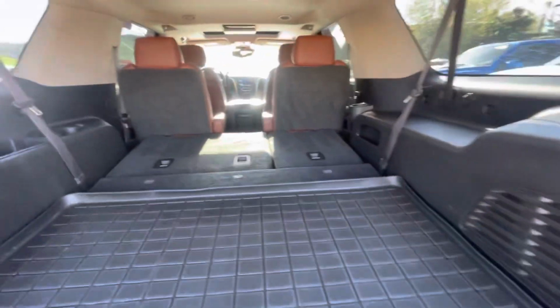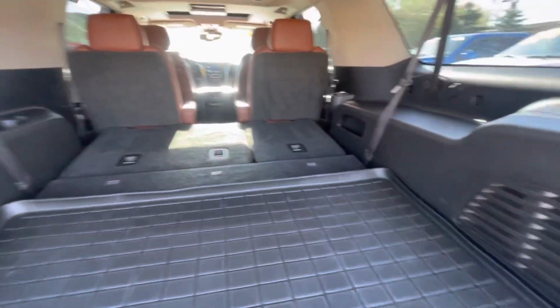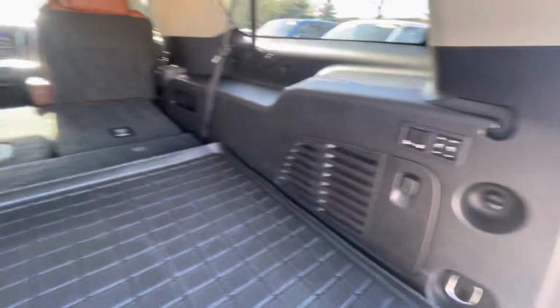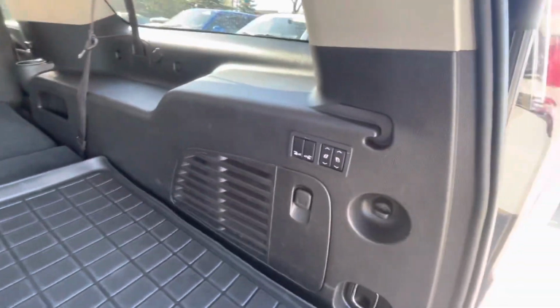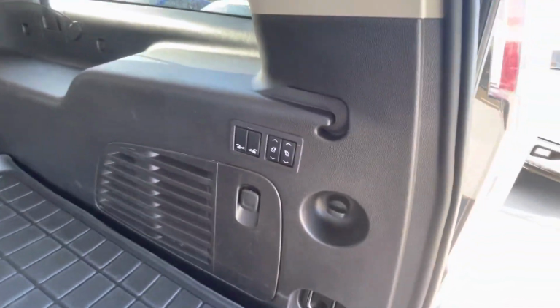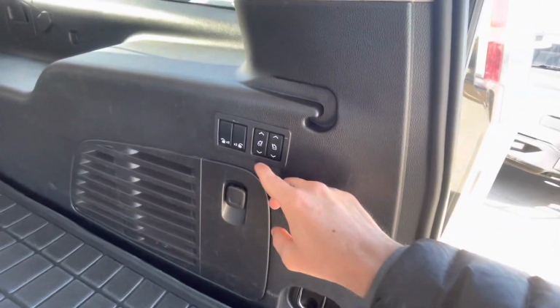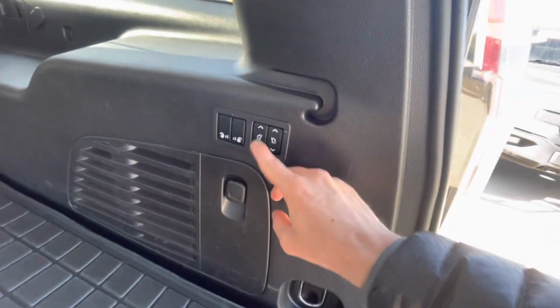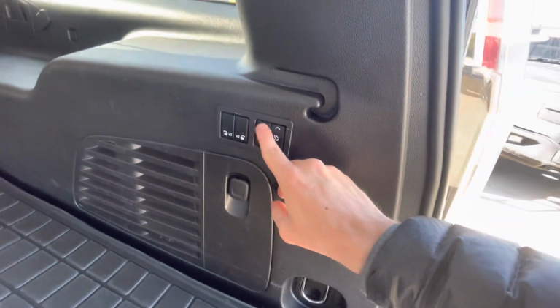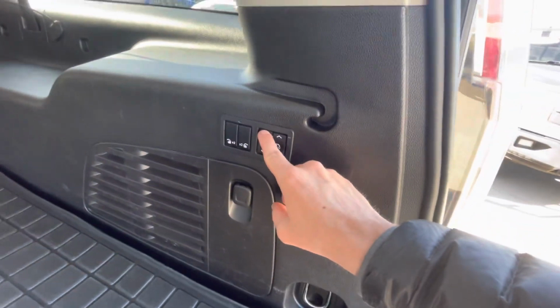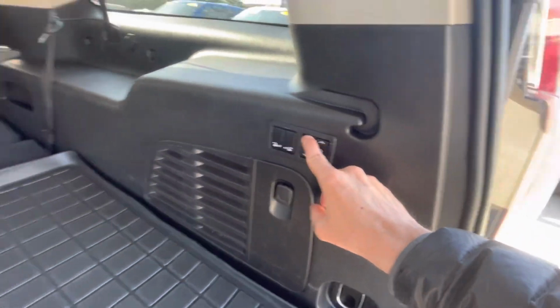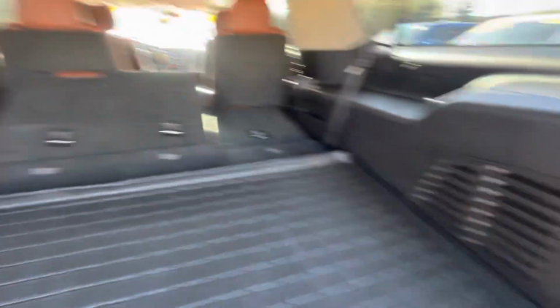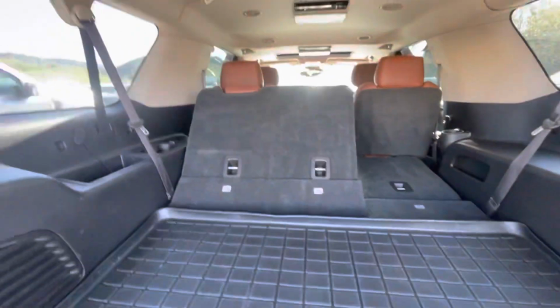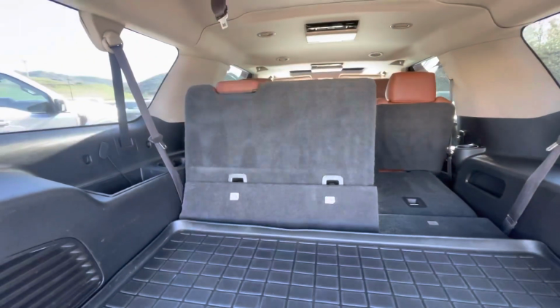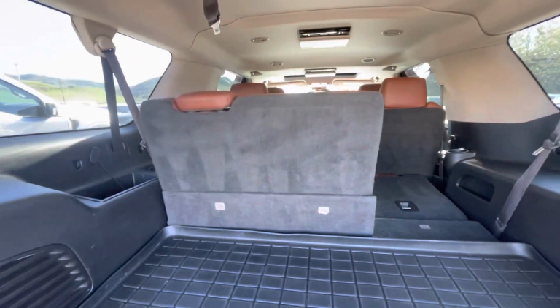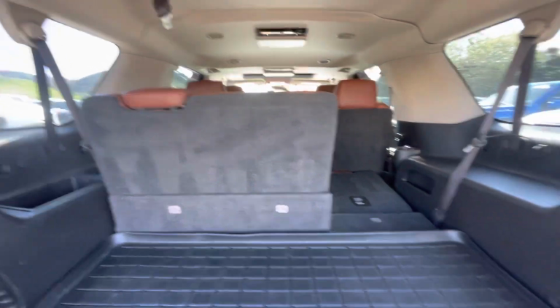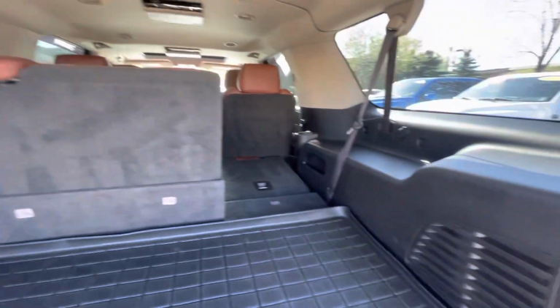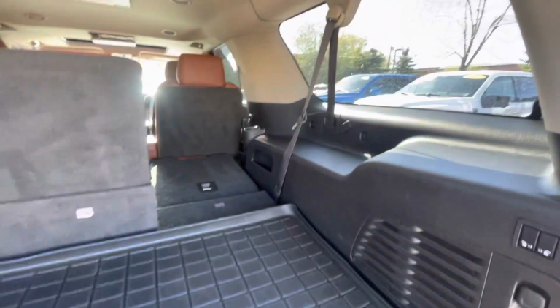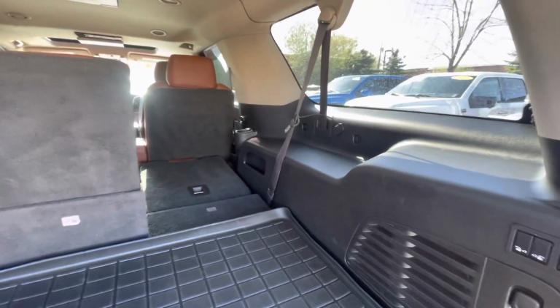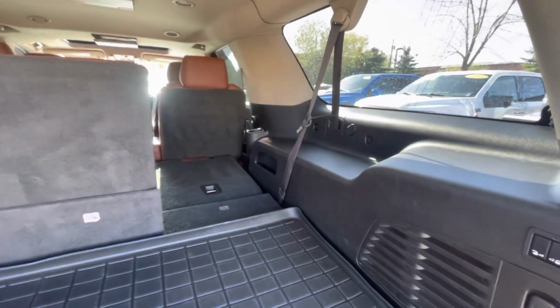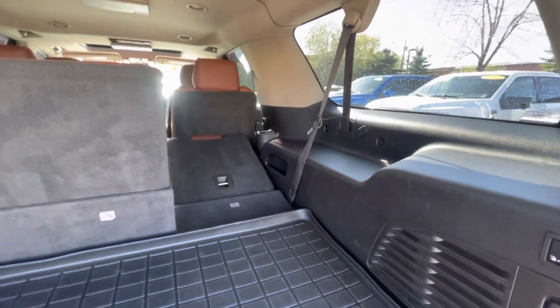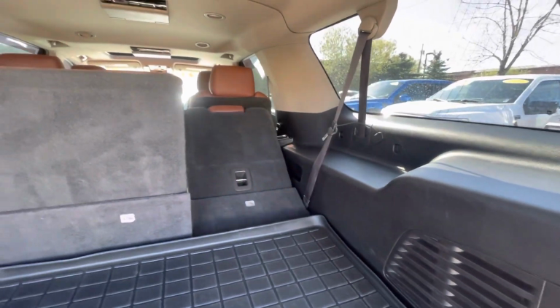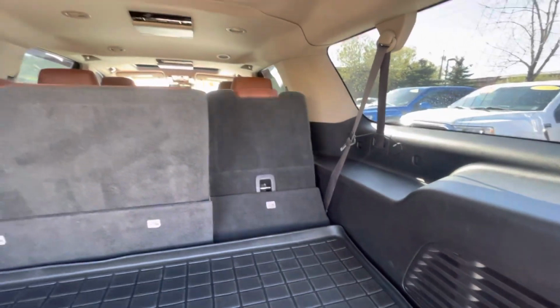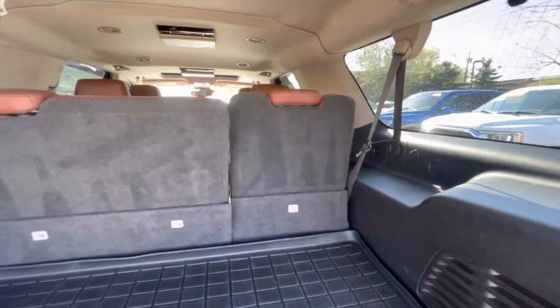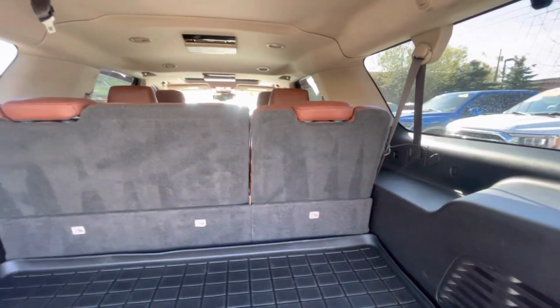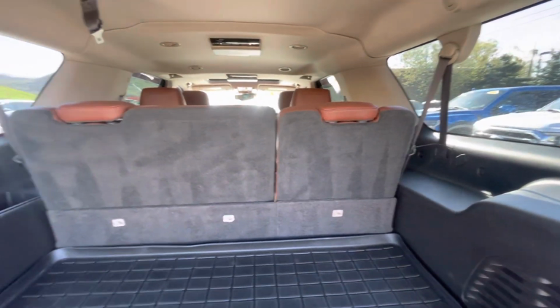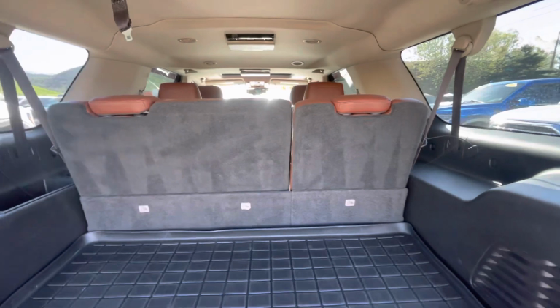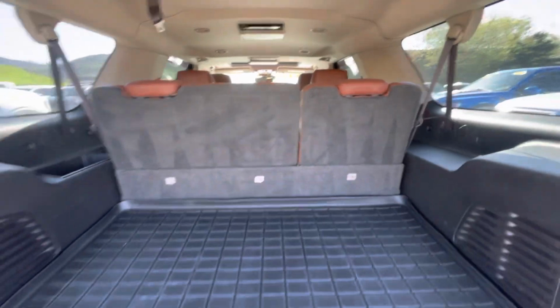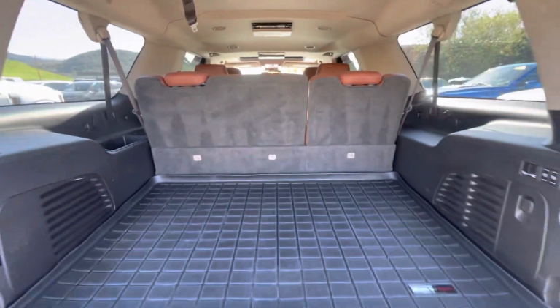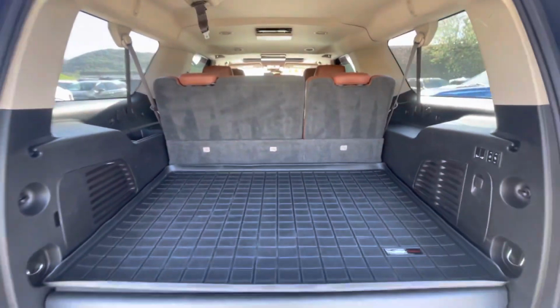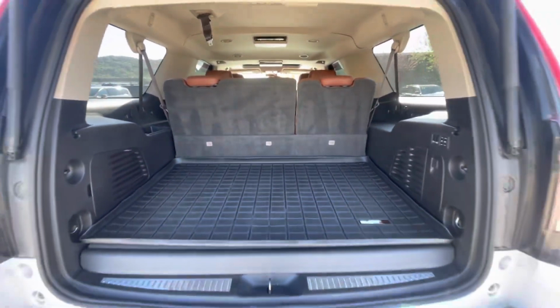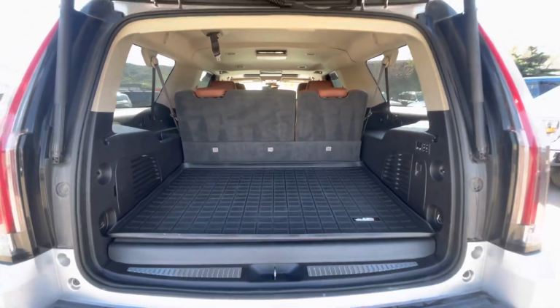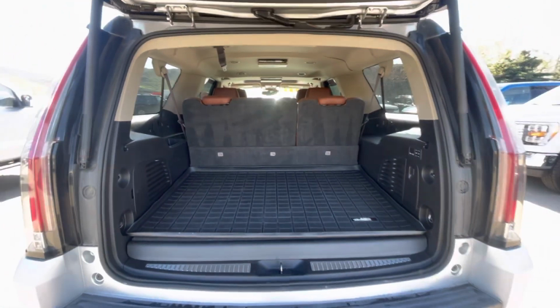What's cool is these have power seats — these little buttons right here you just push up and the seats pop up for you. That is the third row. Same with that one — very easy and very accessible. Even with the third row up you still get plenty of trunk space.